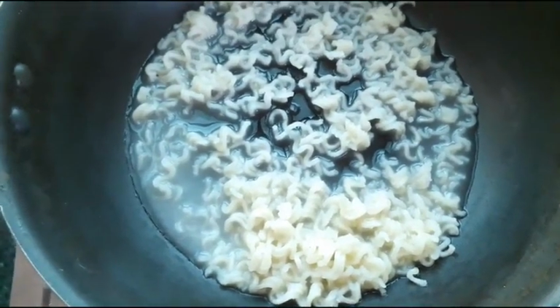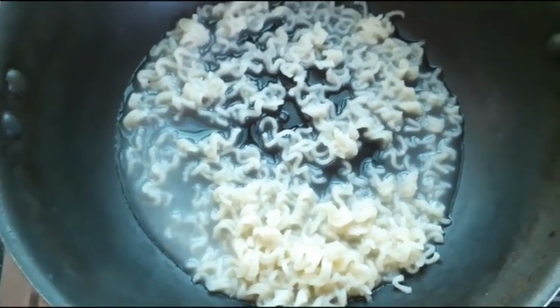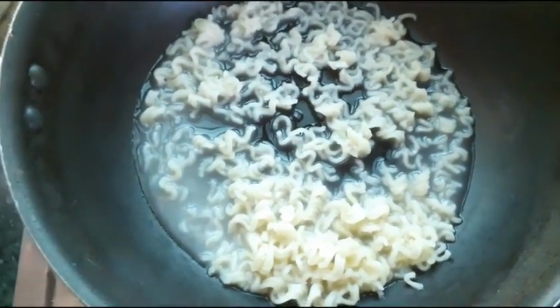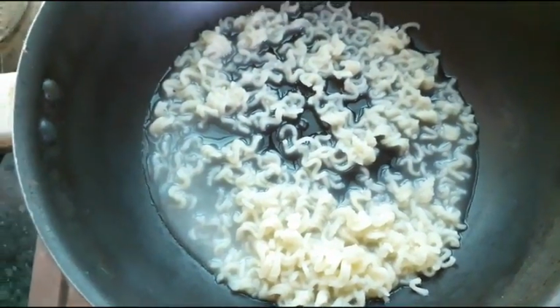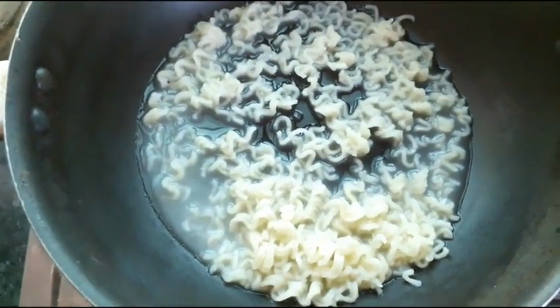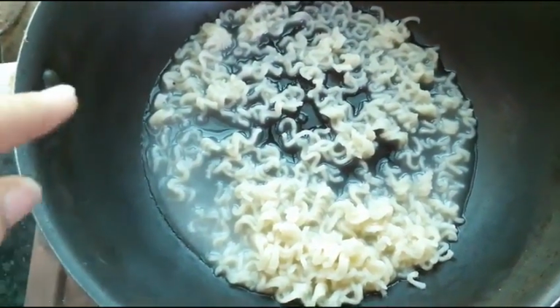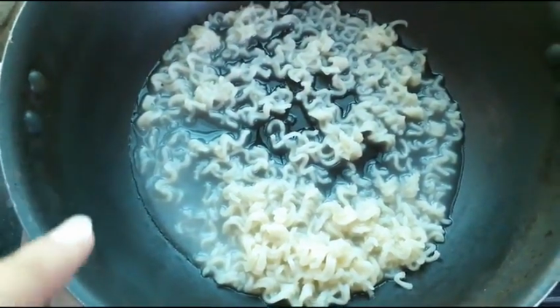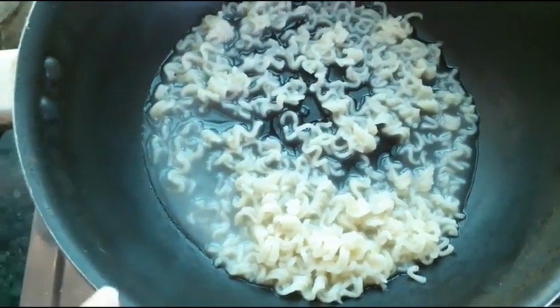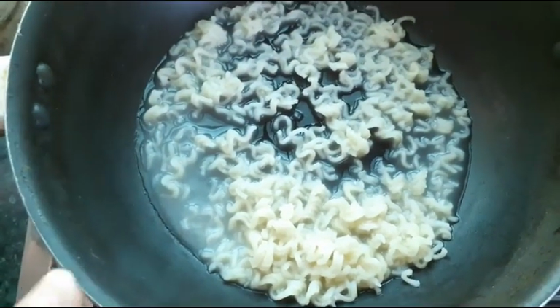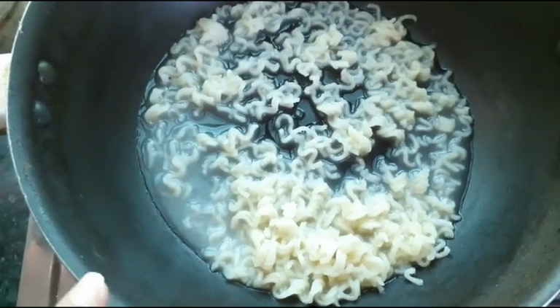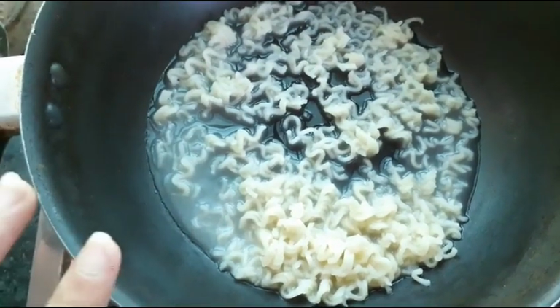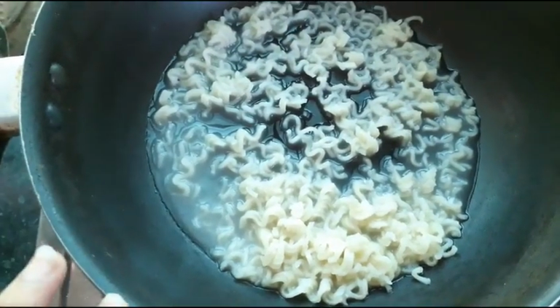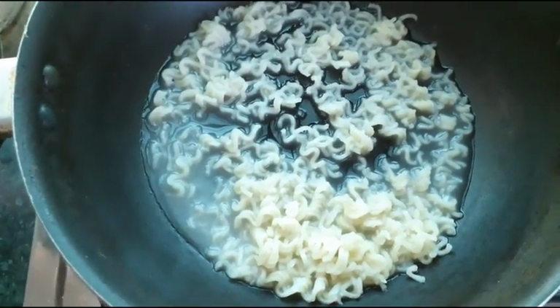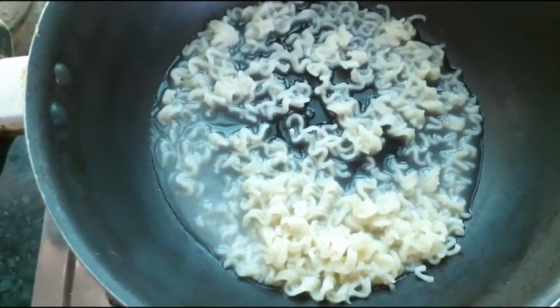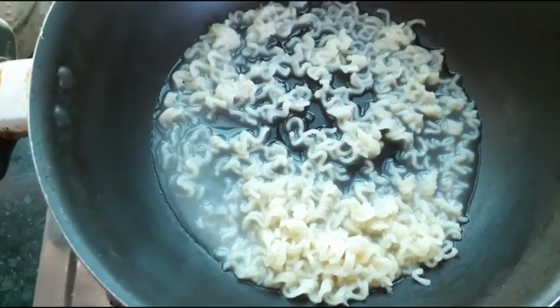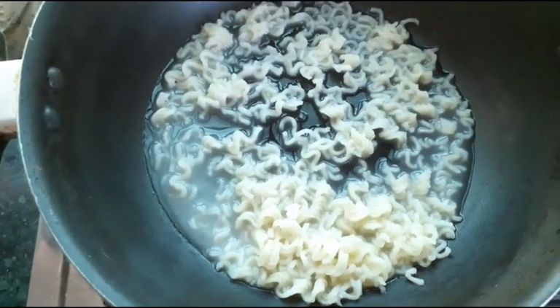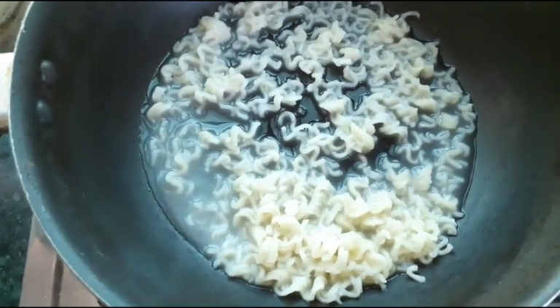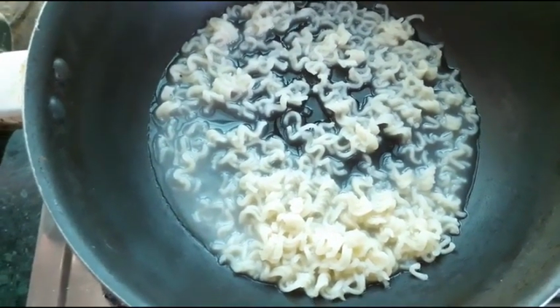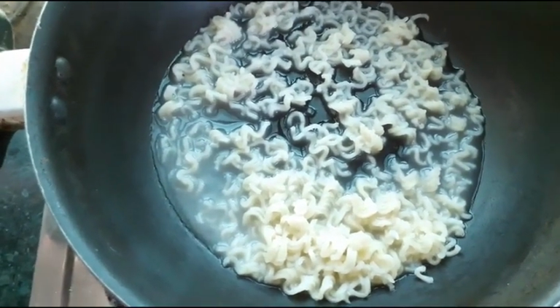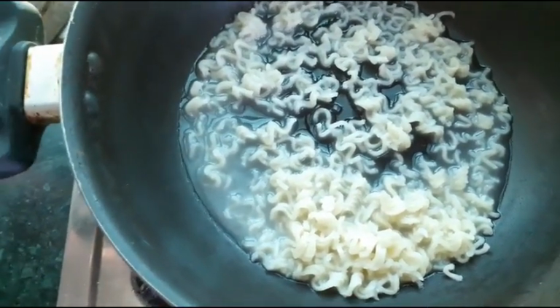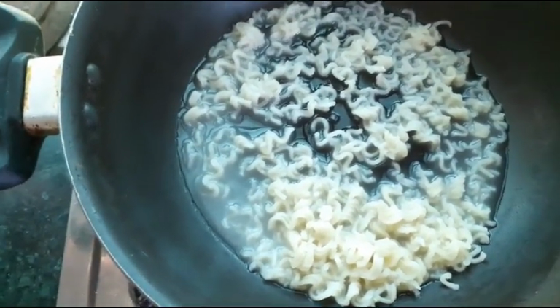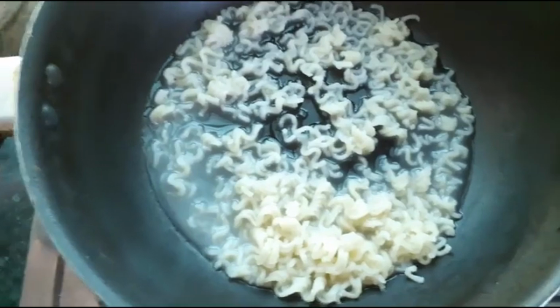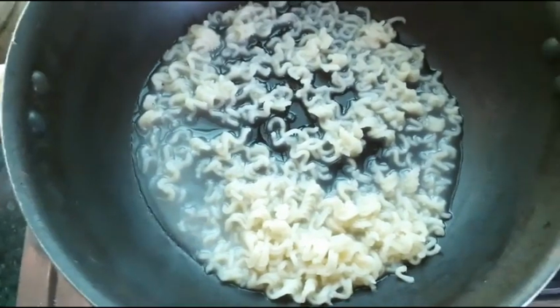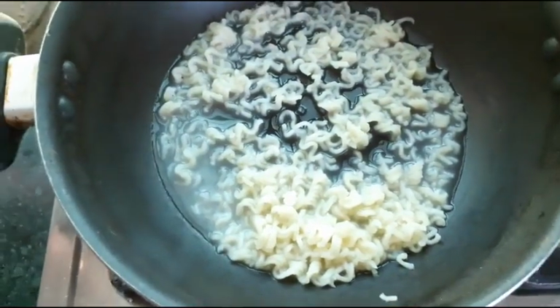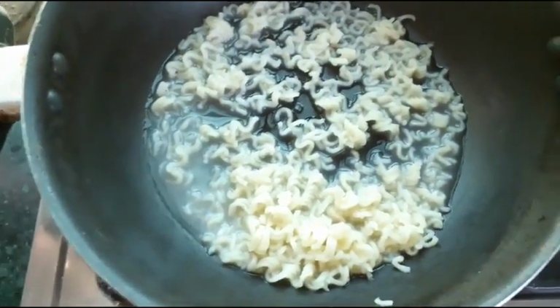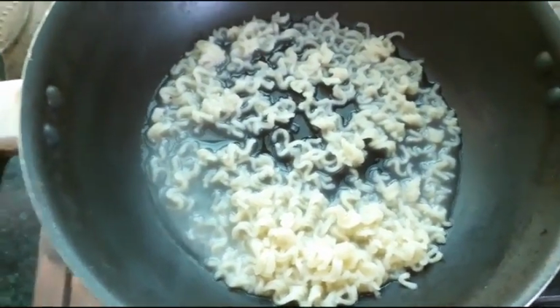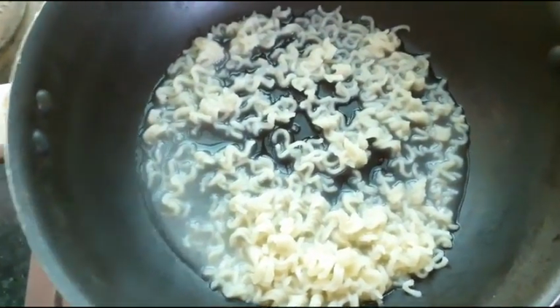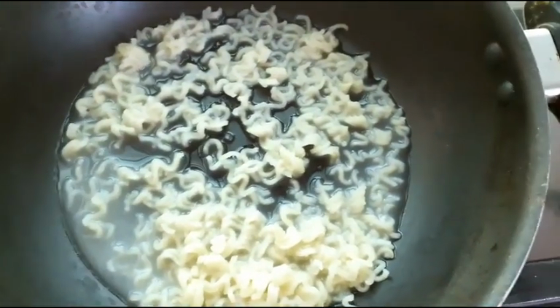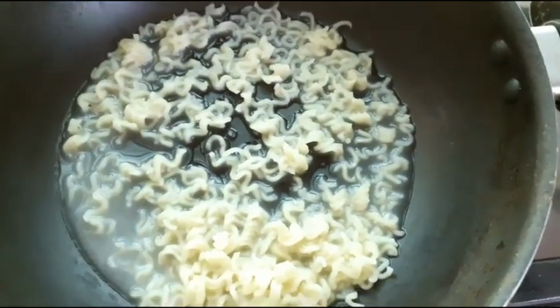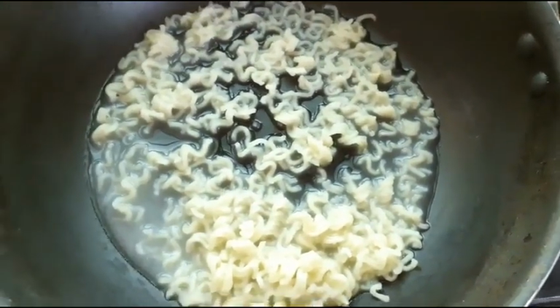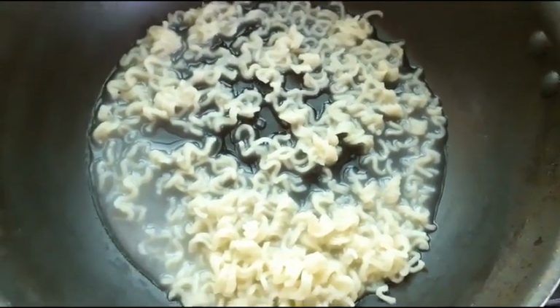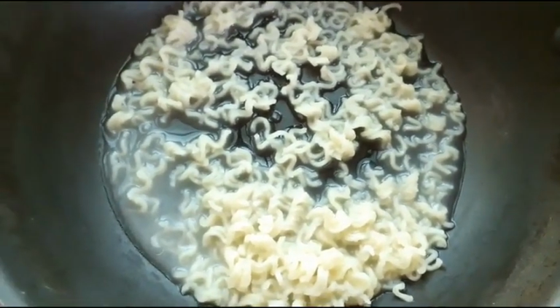This is because there is a very harsh chemical in Maggi noodles that can enter your body. So first boil, then strain the water out before continuing with the recipe.